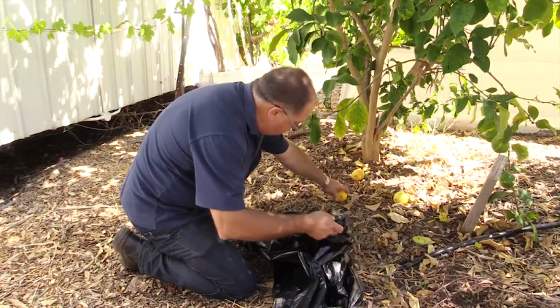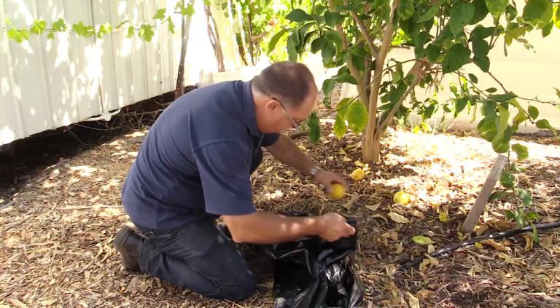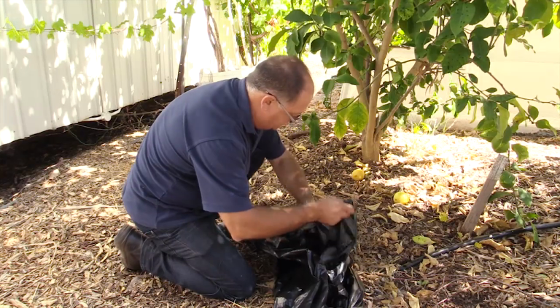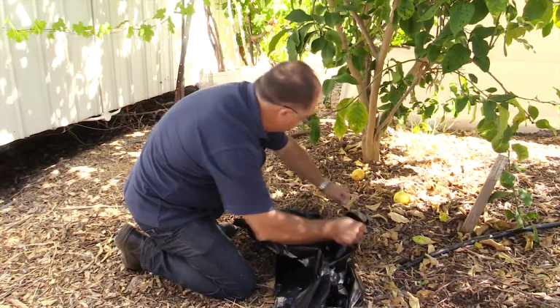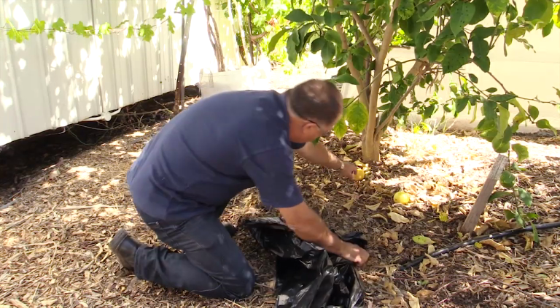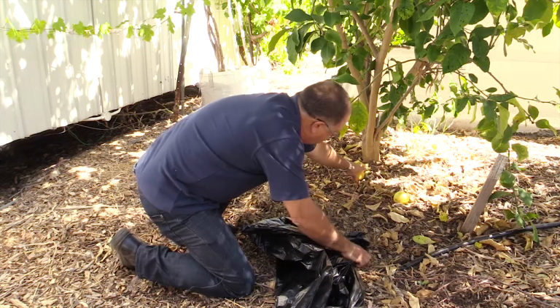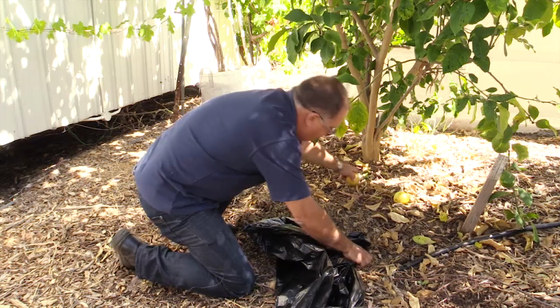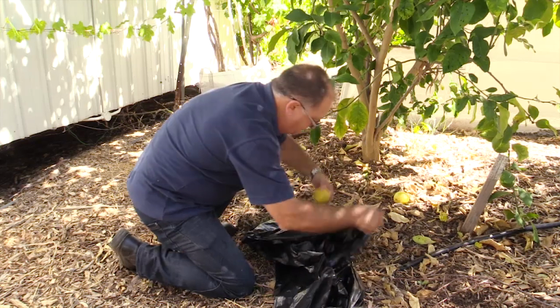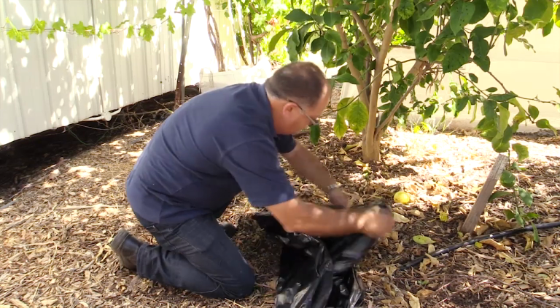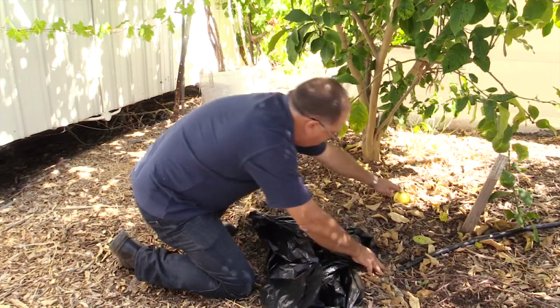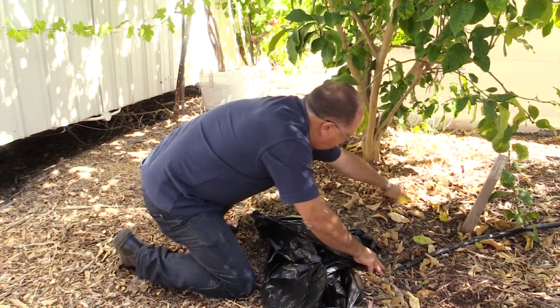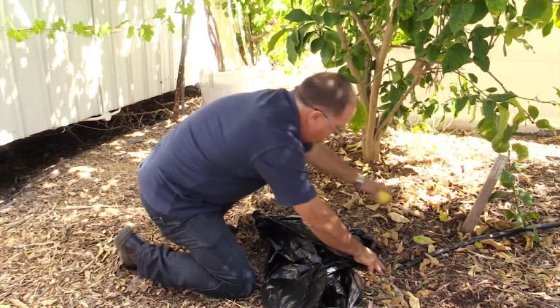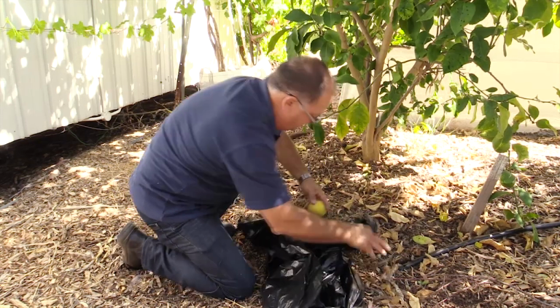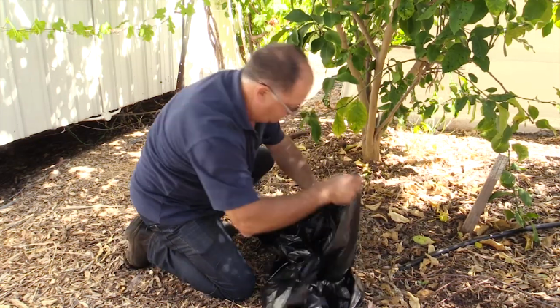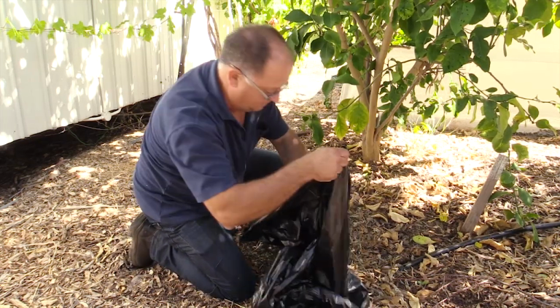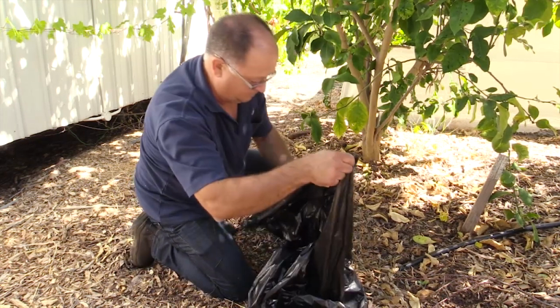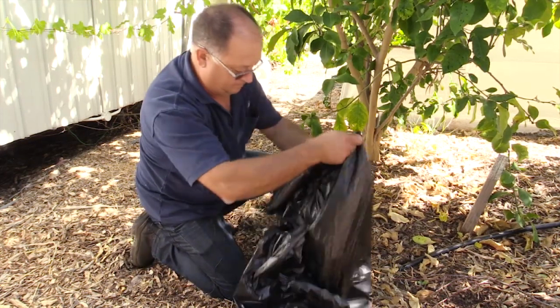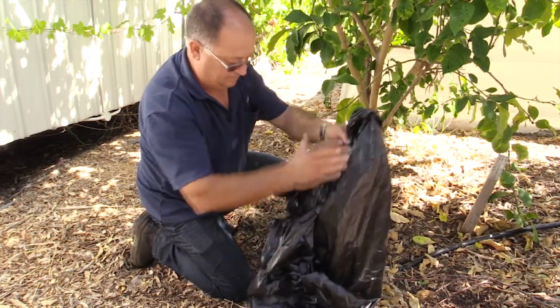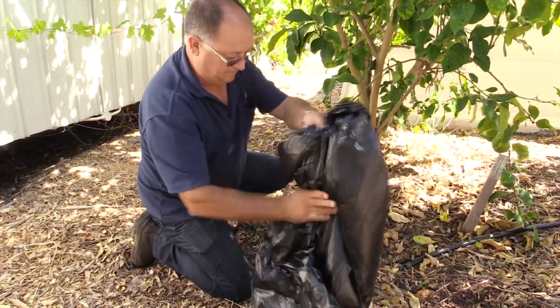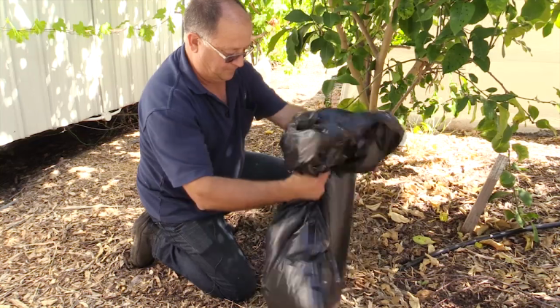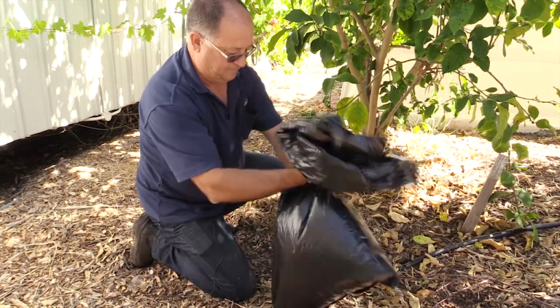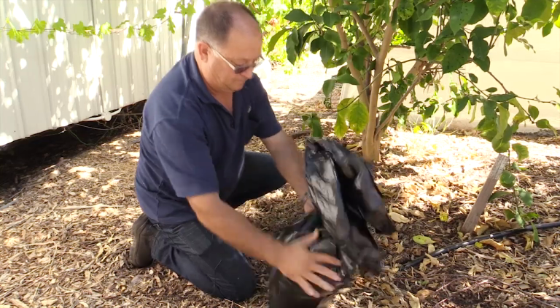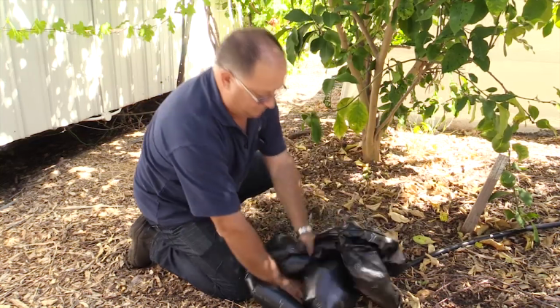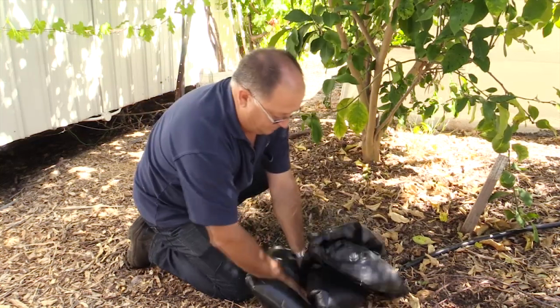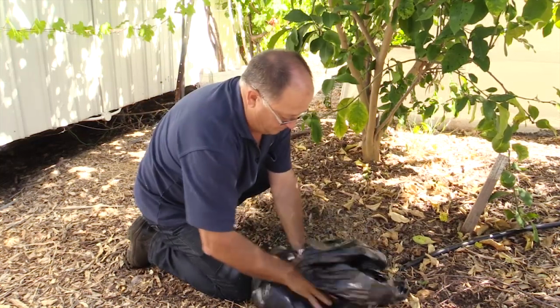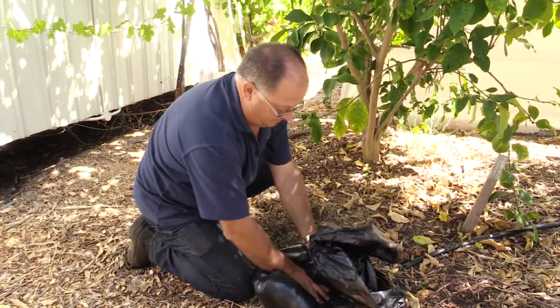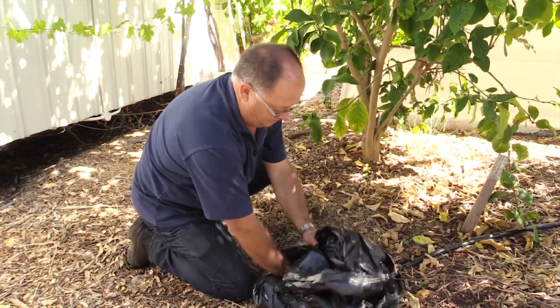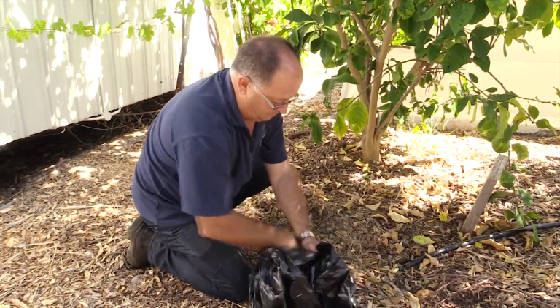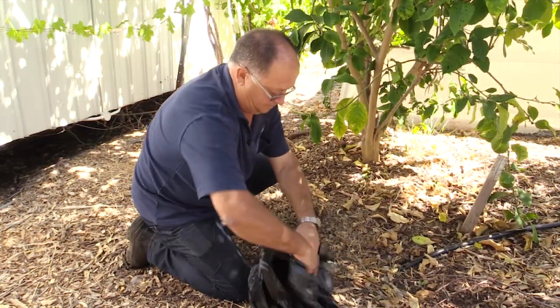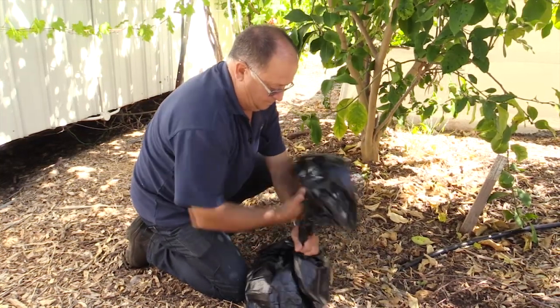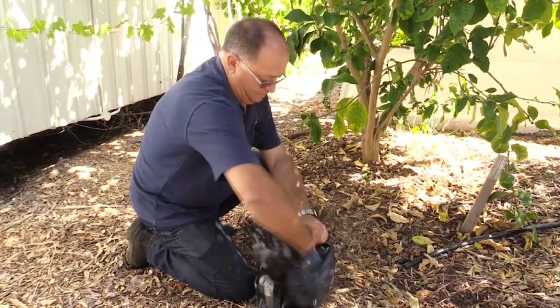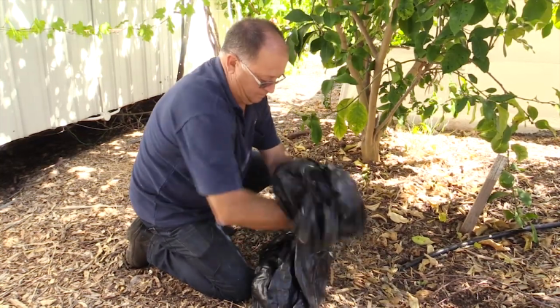Pick up fallen fruit and put it into a black plastic bag, seal up the bag and then leave it in the sun for a week. That will kill off any eggs, larvae, or maggots that are in the fruit.